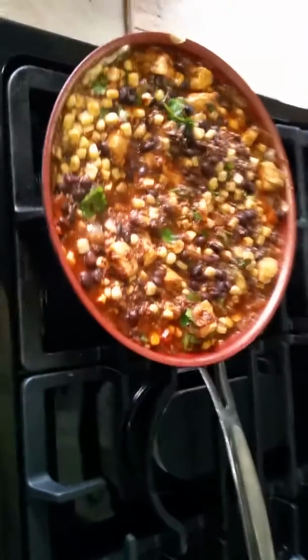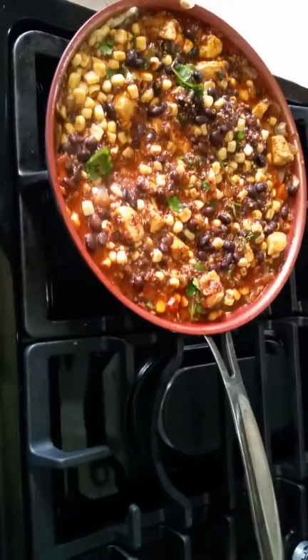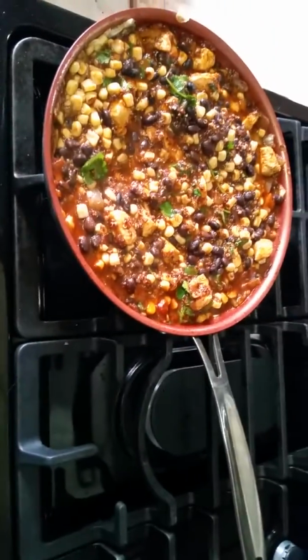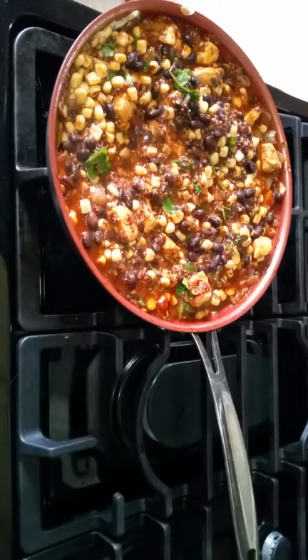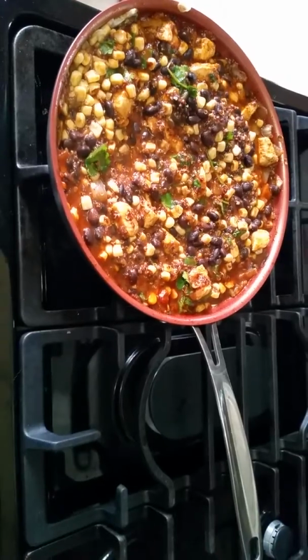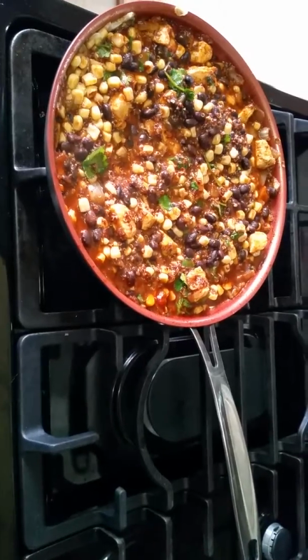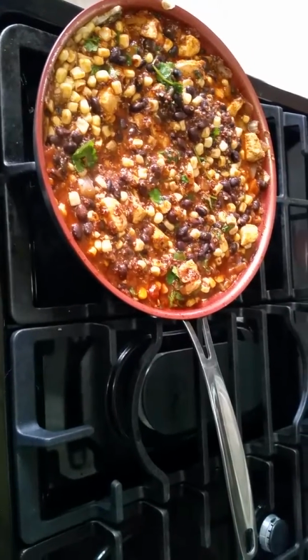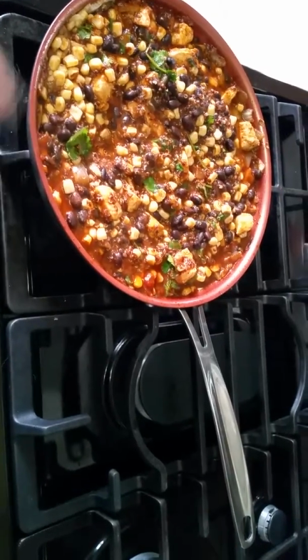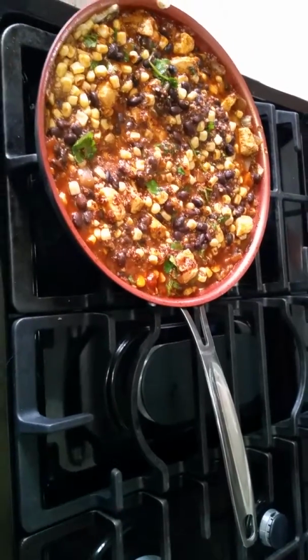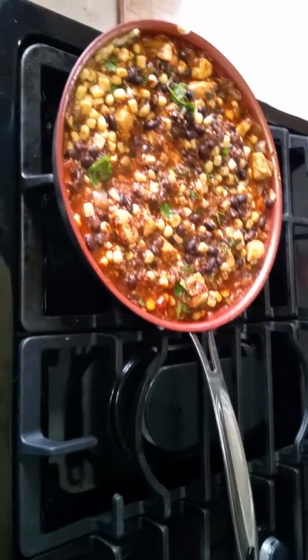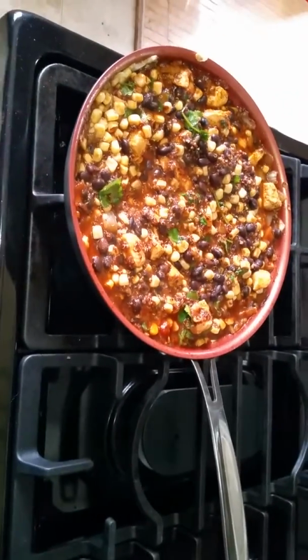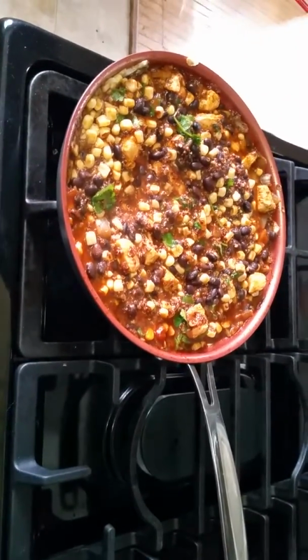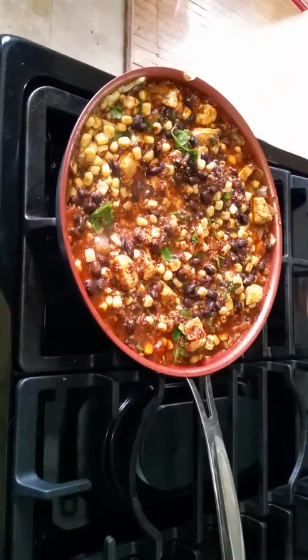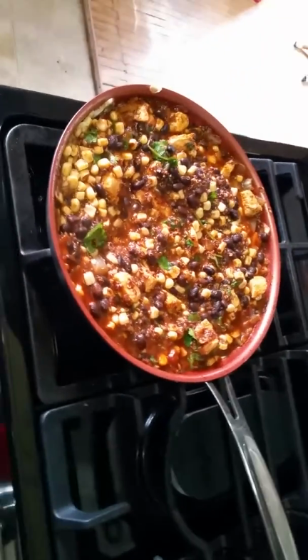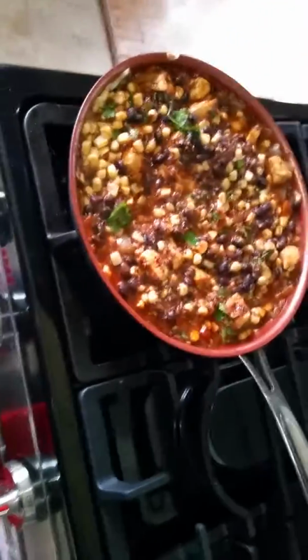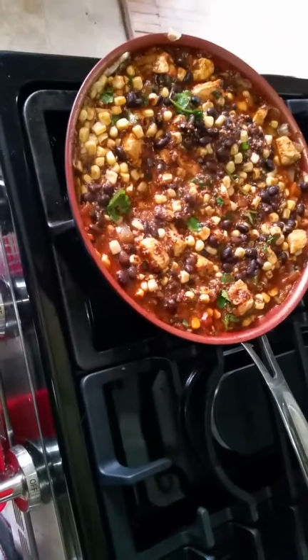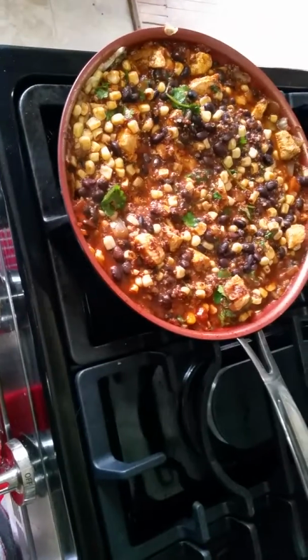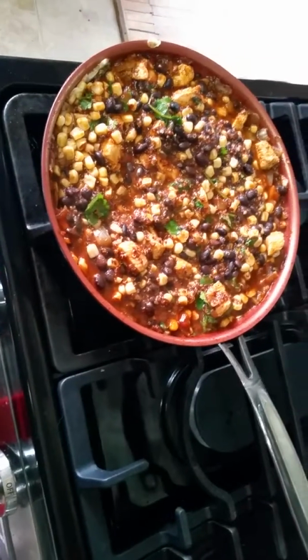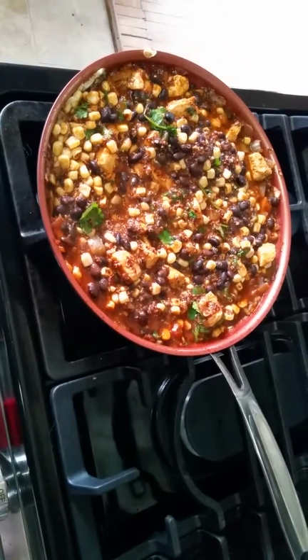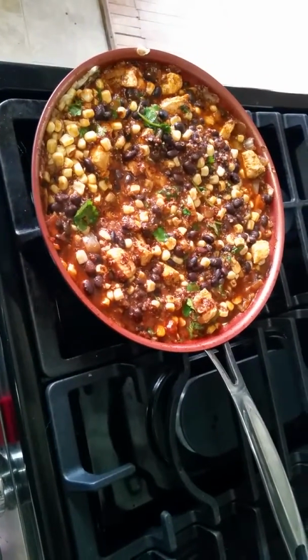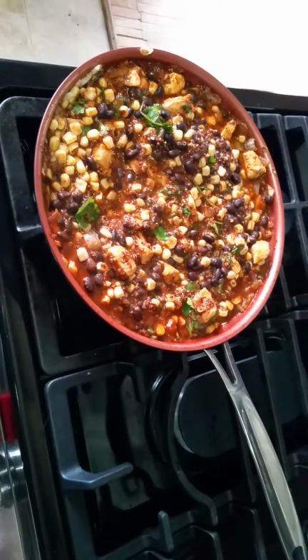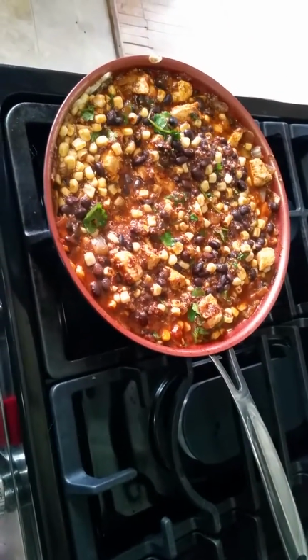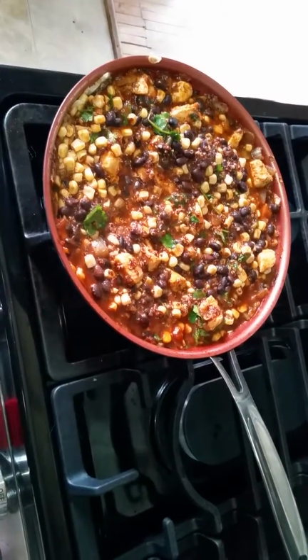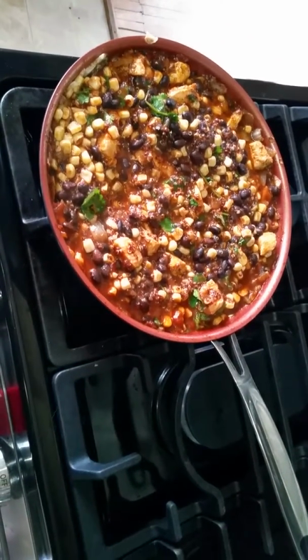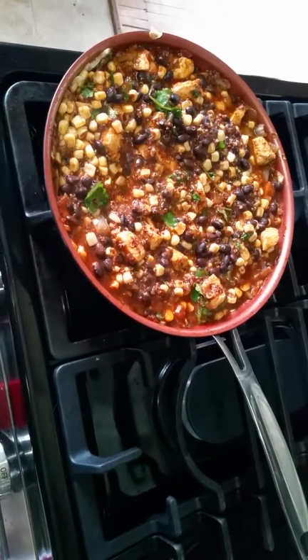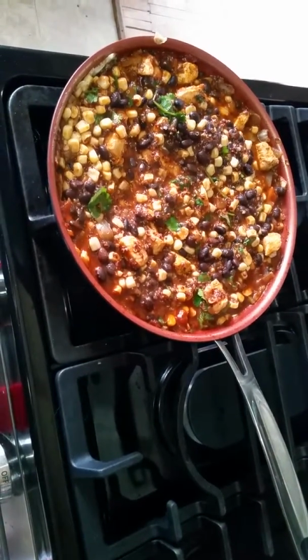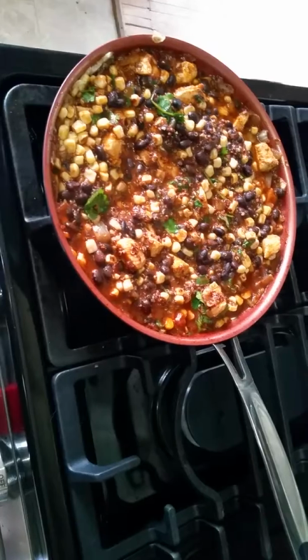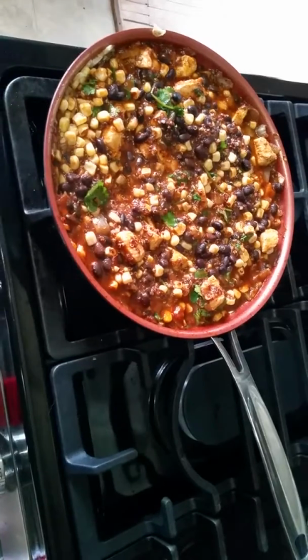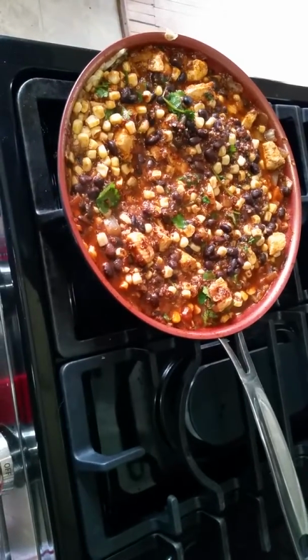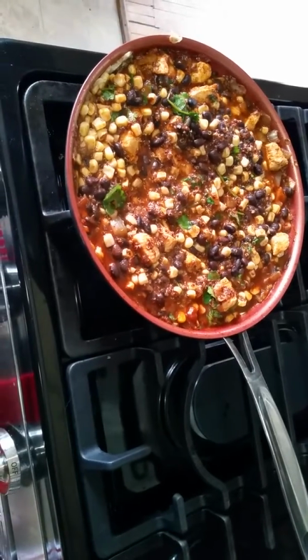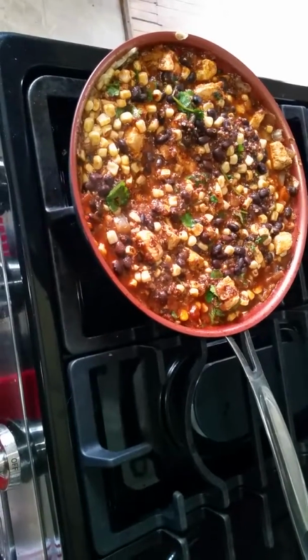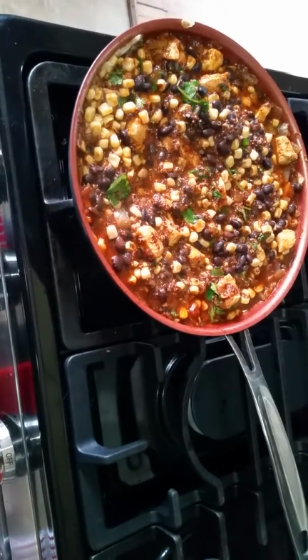When it's done, you're going to take your foil off, top it with your mozzarella cheese if you want, and then put it back in the oven, let it cook a little bit, and then you're done. Hope you enjoyed it. If you have any questions, drop a comment and I will get back to you. Peace out and don't forget — good vibes only.